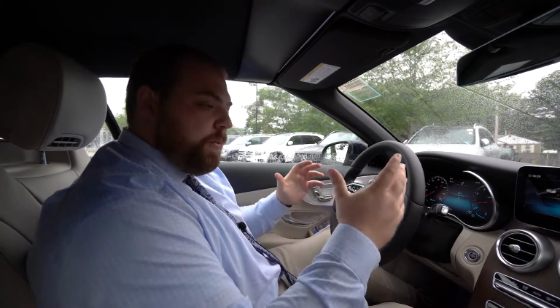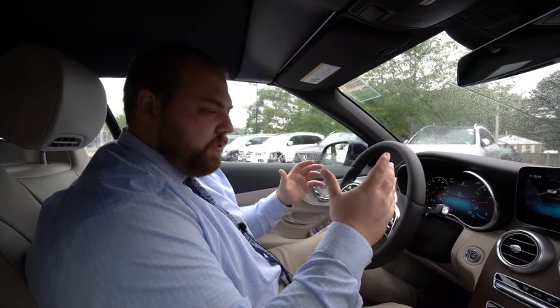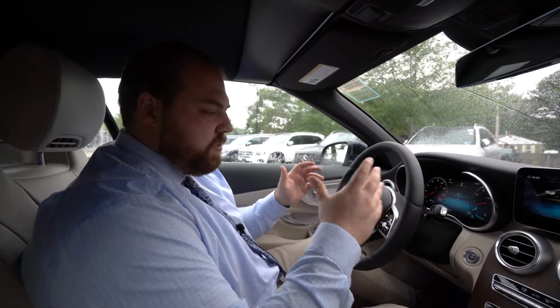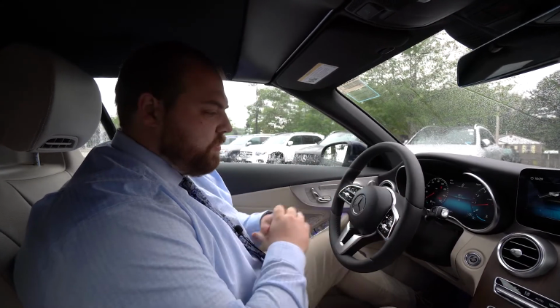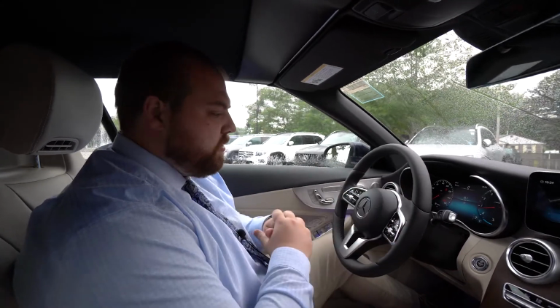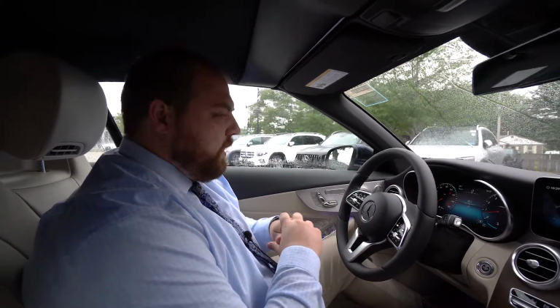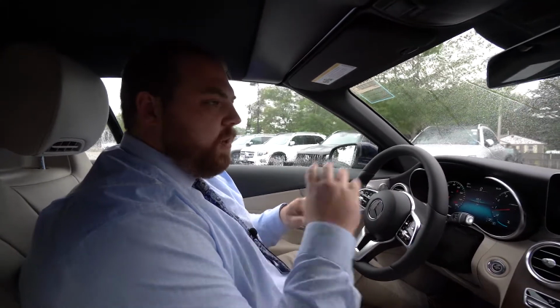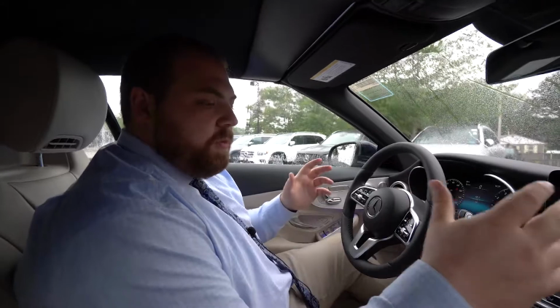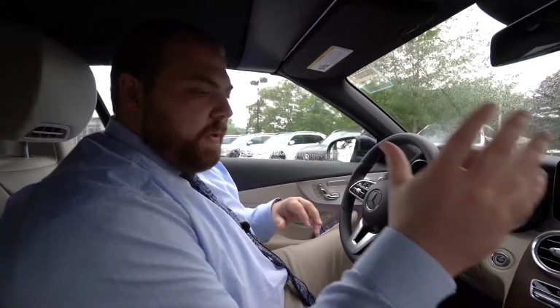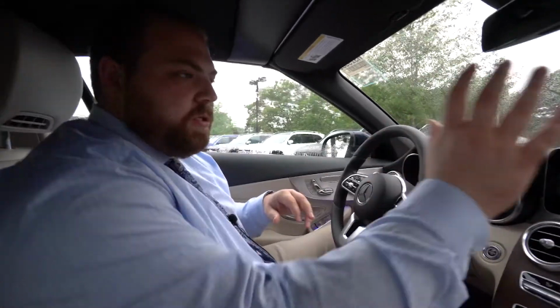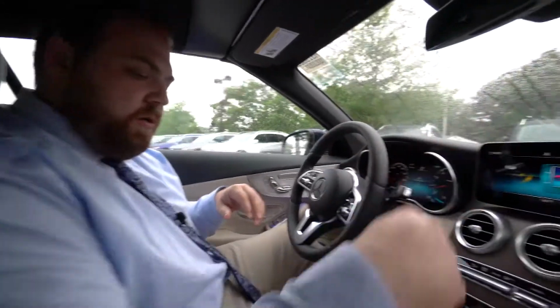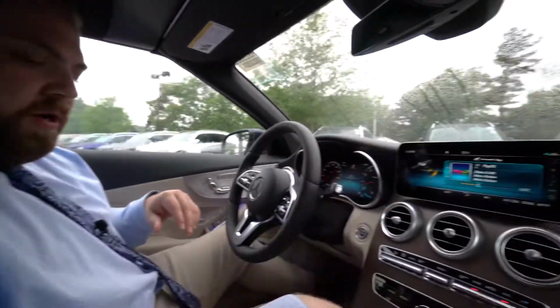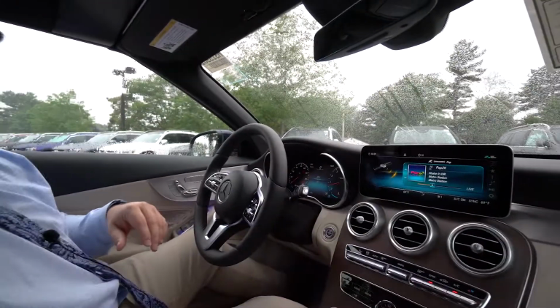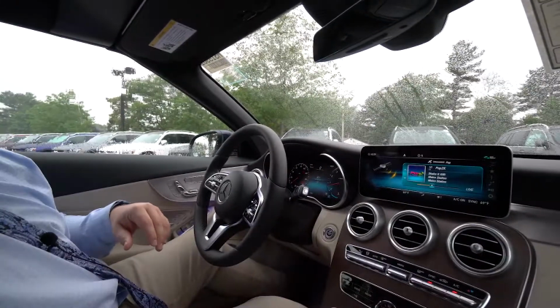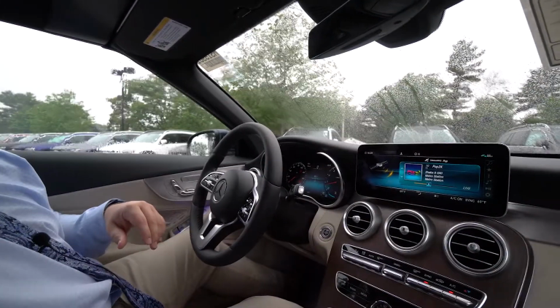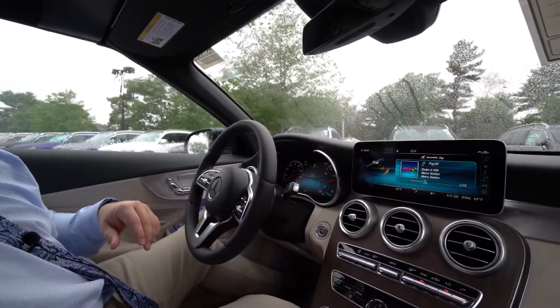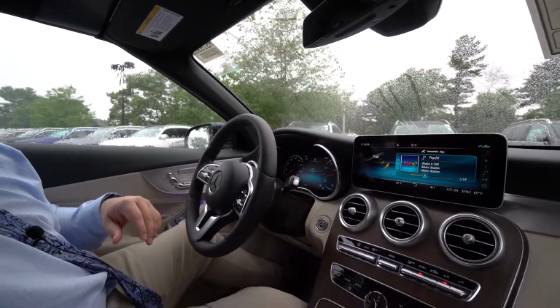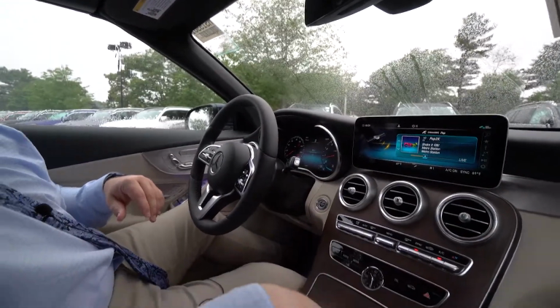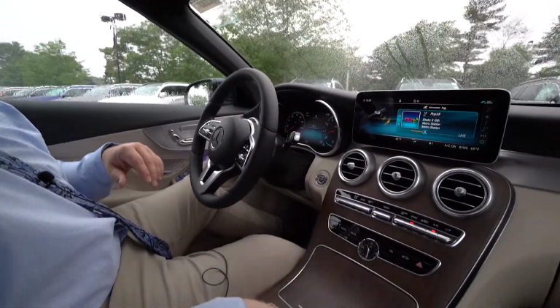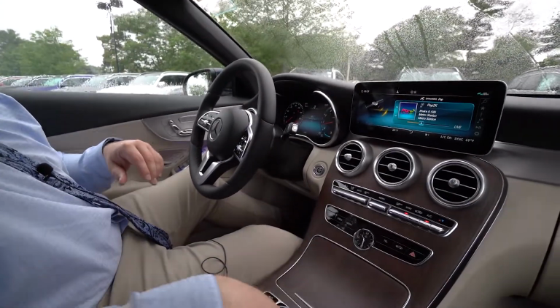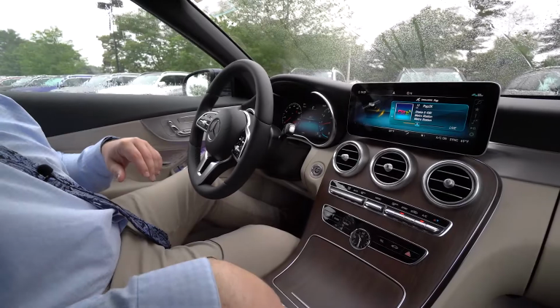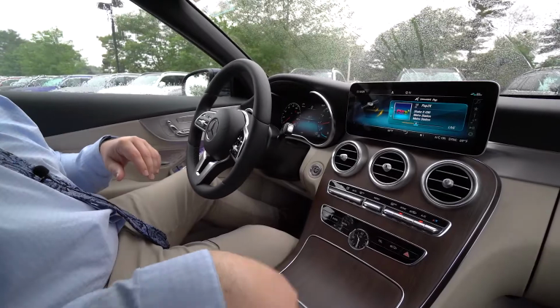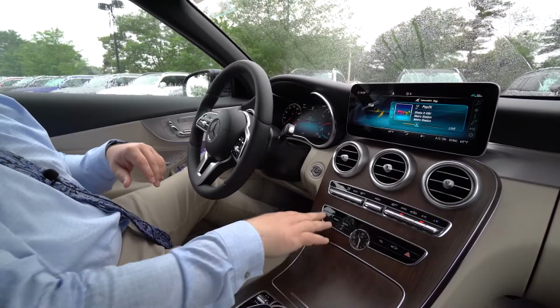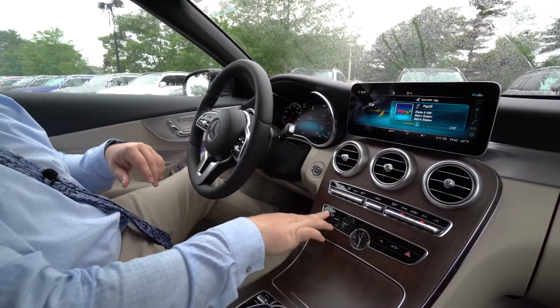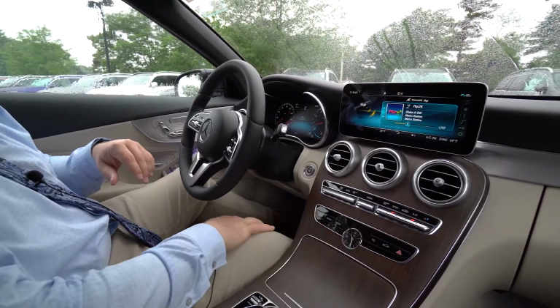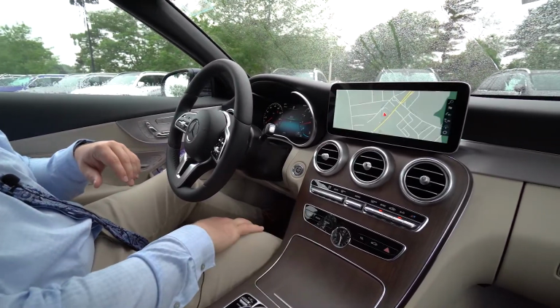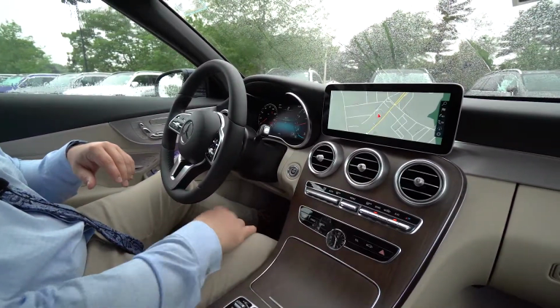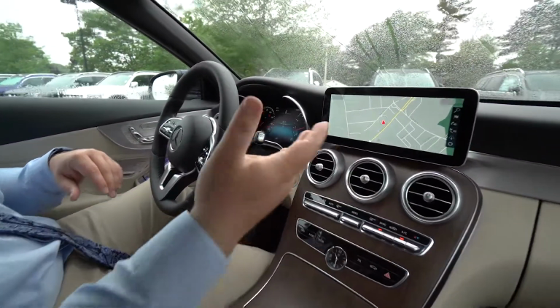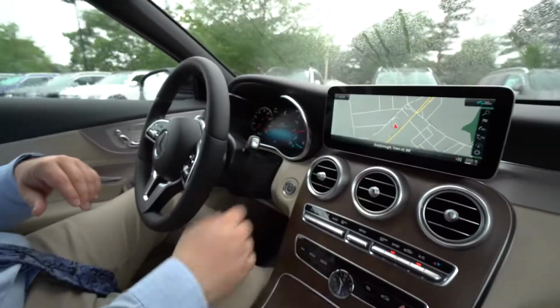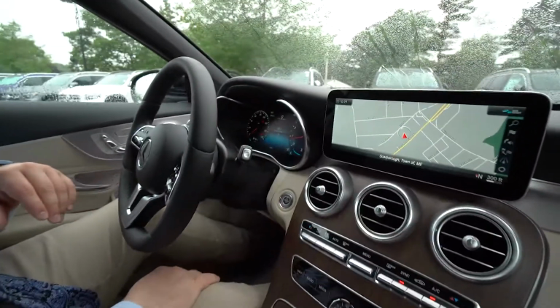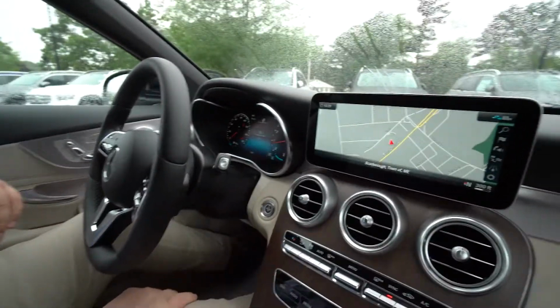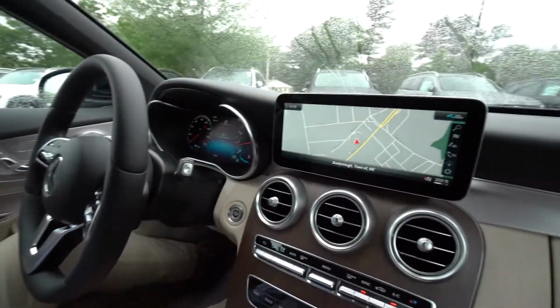The multimedia package includes navigation with the car, which we can pop up just like that — so you get a full-screen navigation right there.